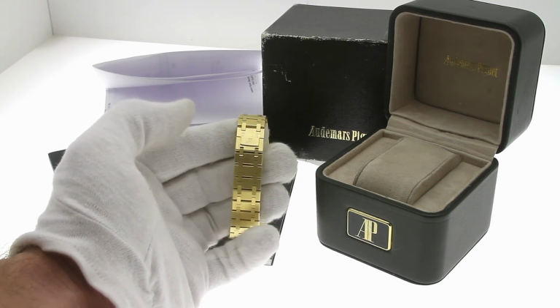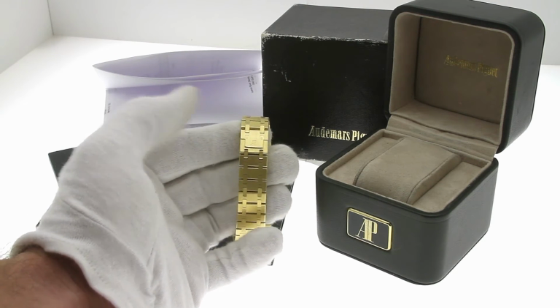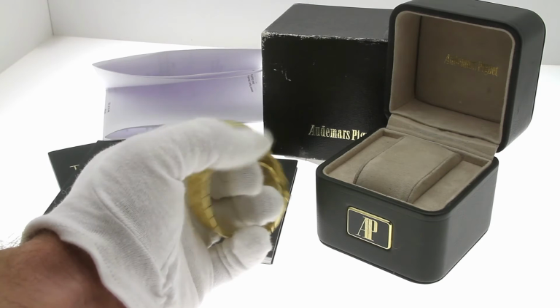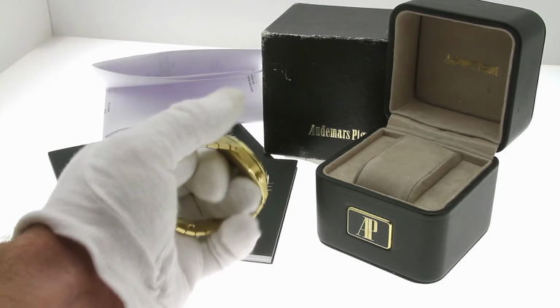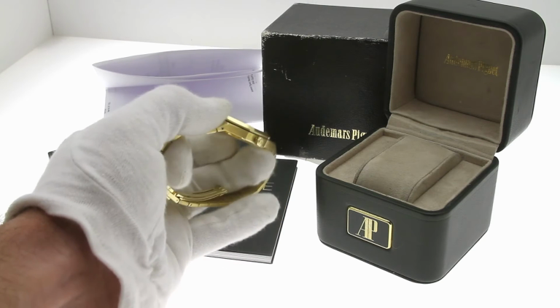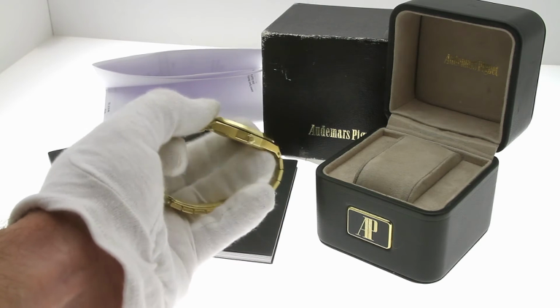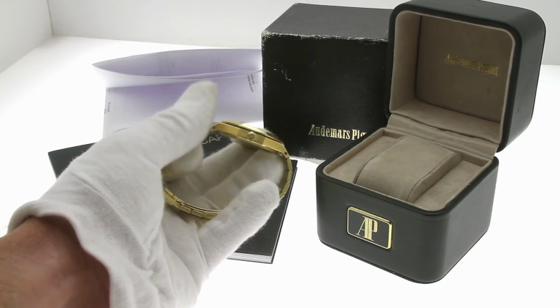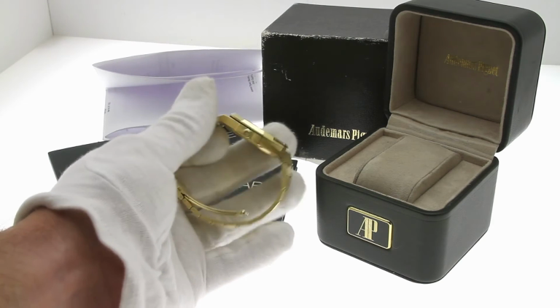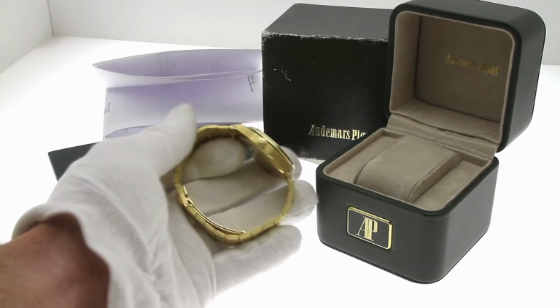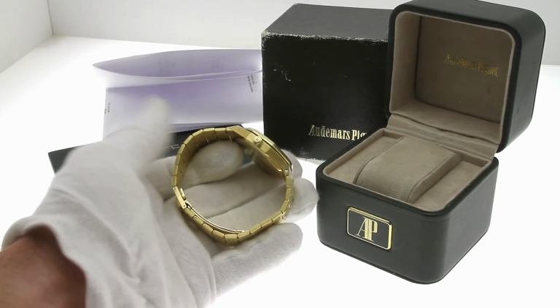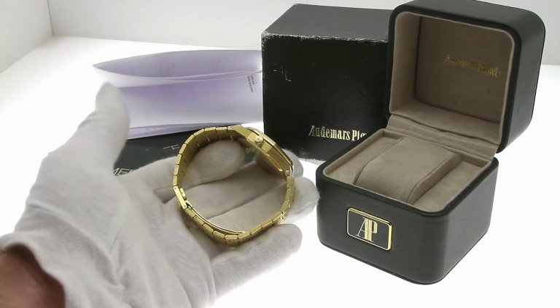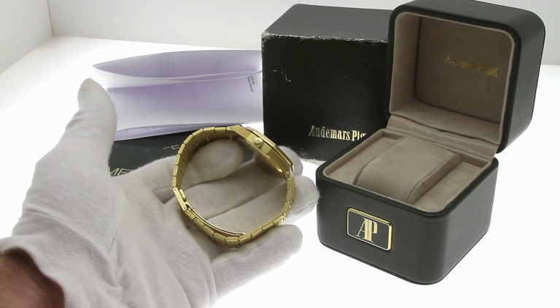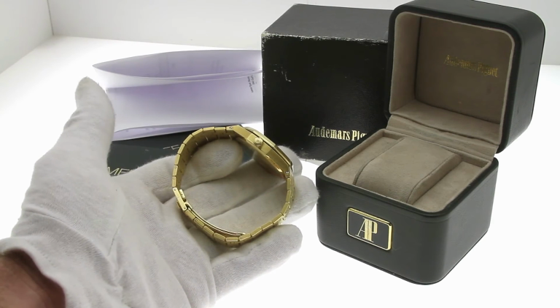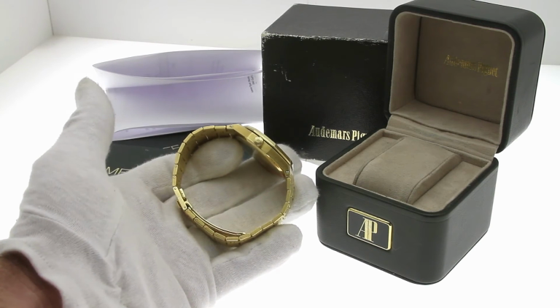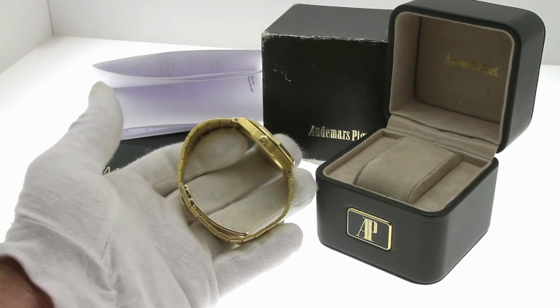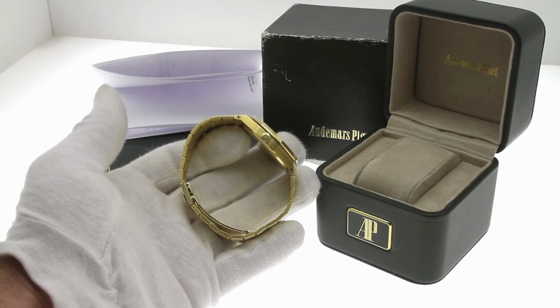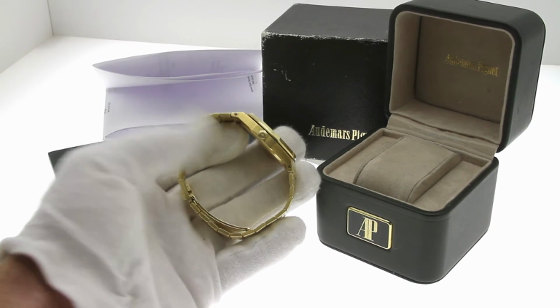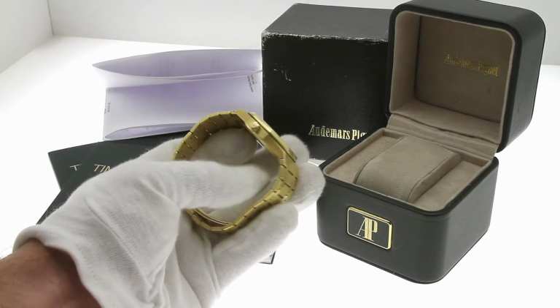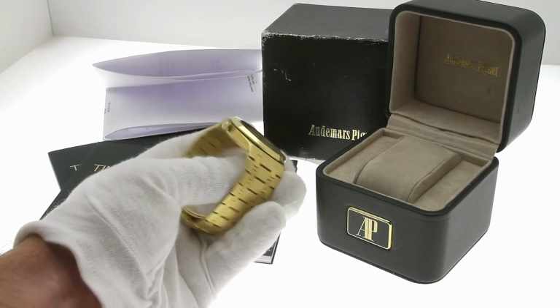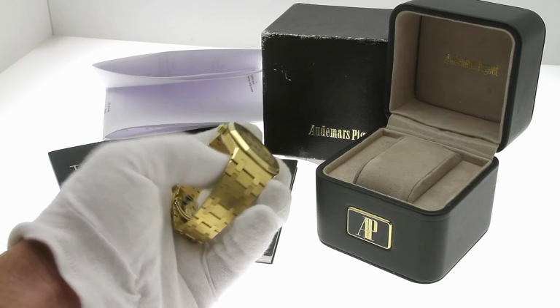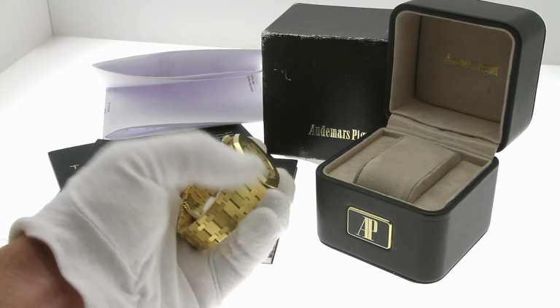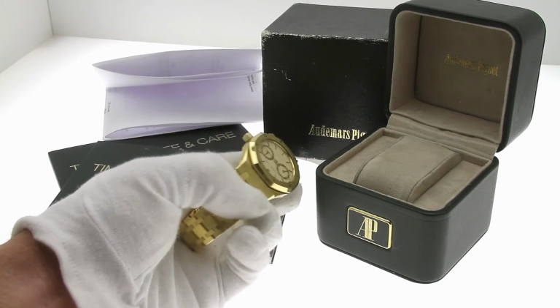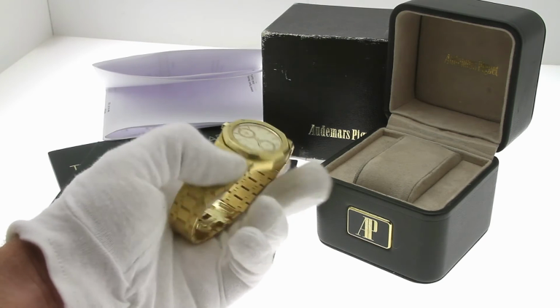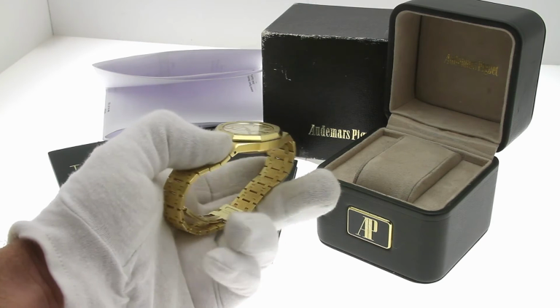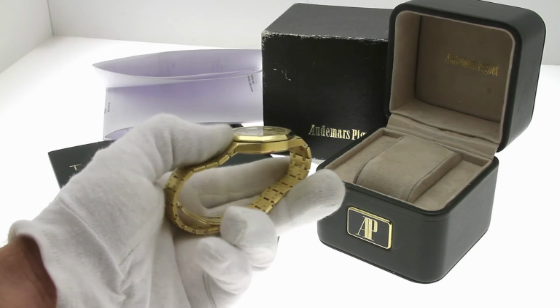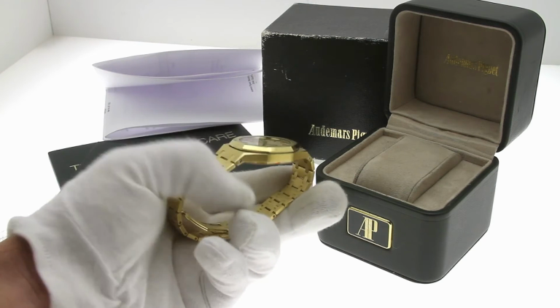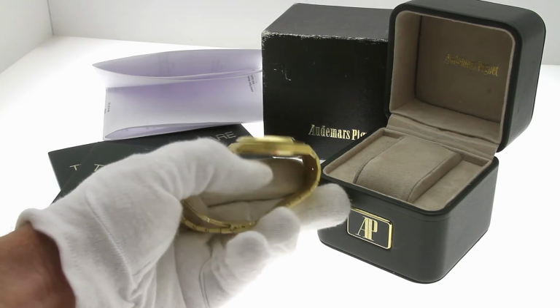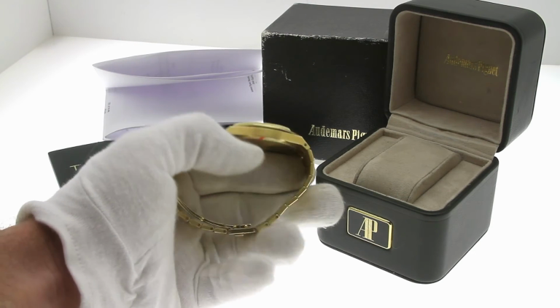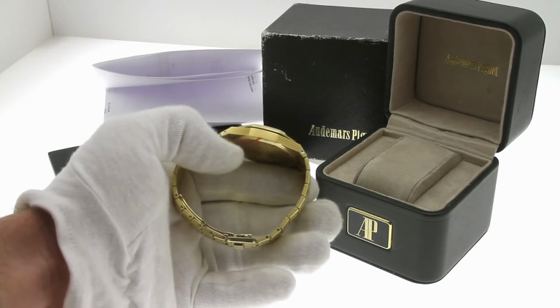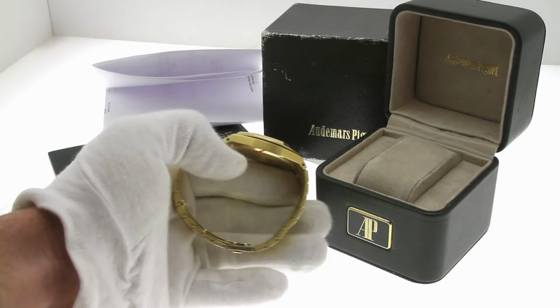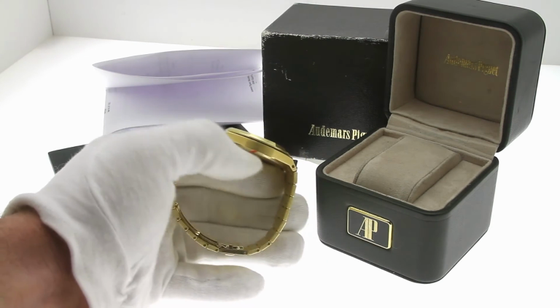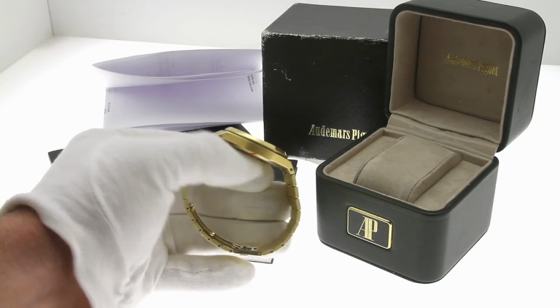The watch comes with all the original boxes and paperwork — even the outer box, as you can see — and has been fully inspected by our watchmaker to be authentic Audemars Piguet.